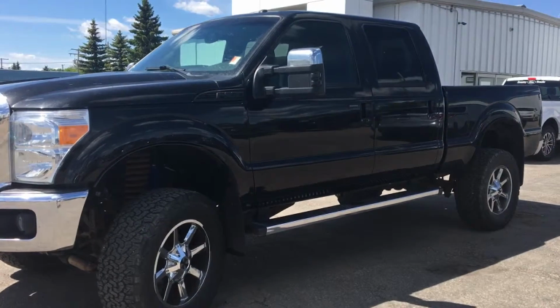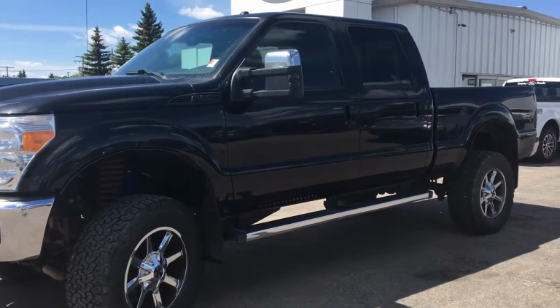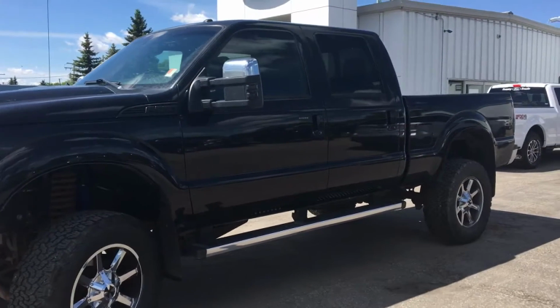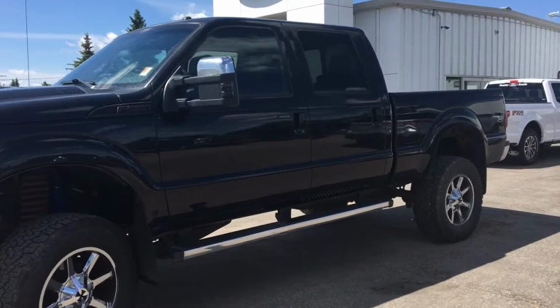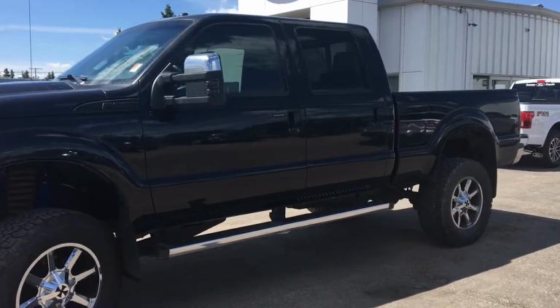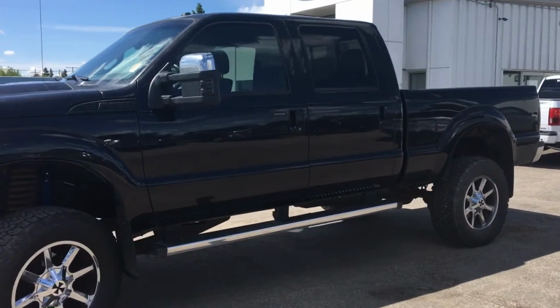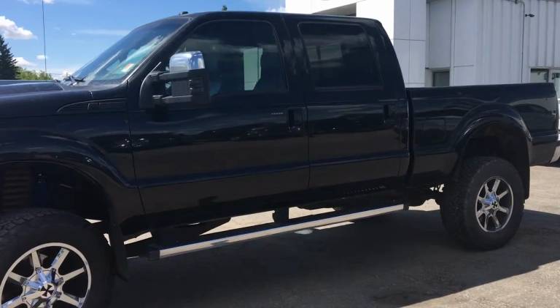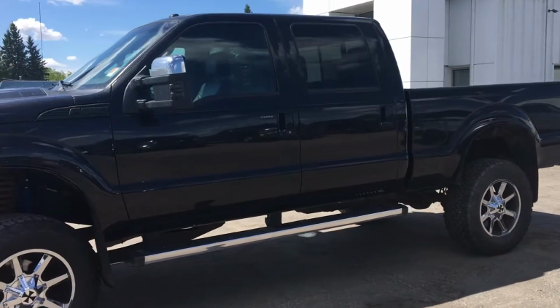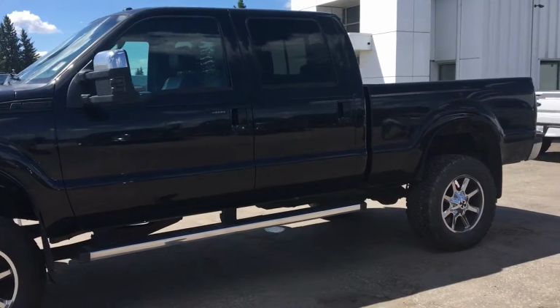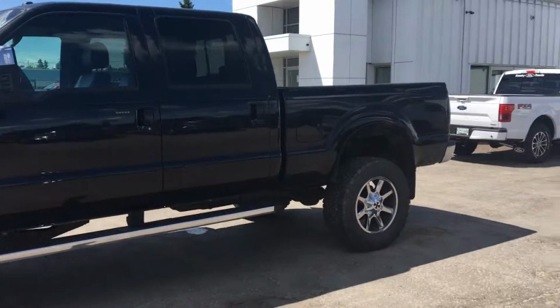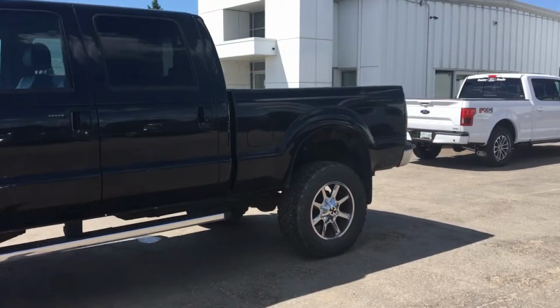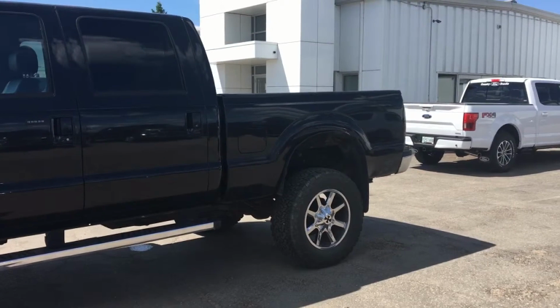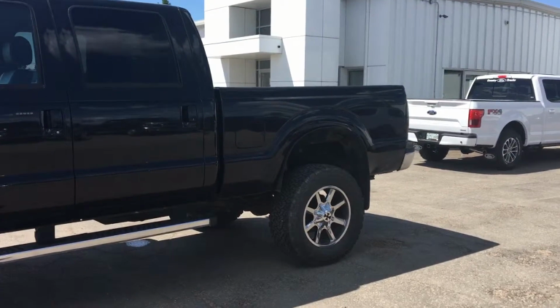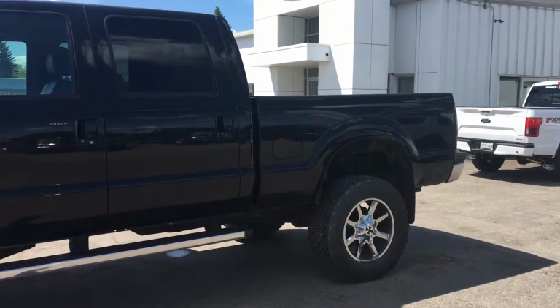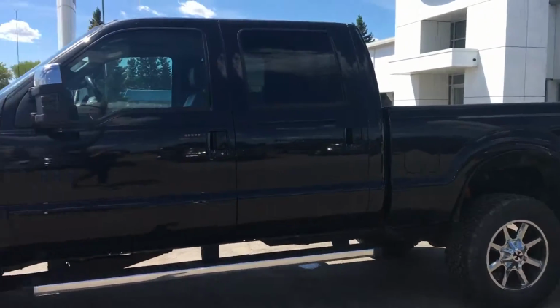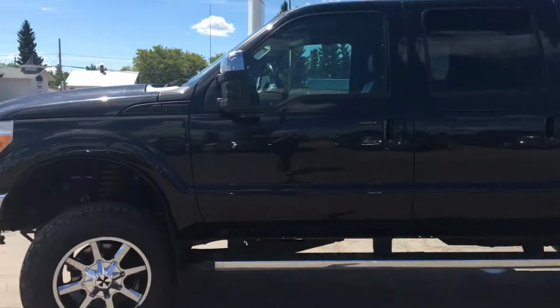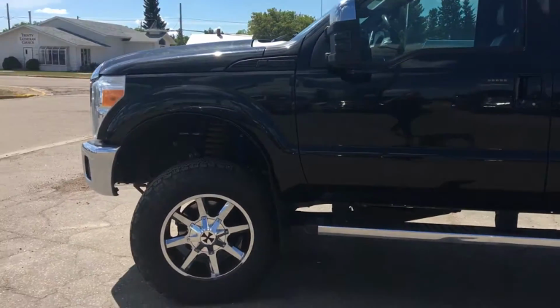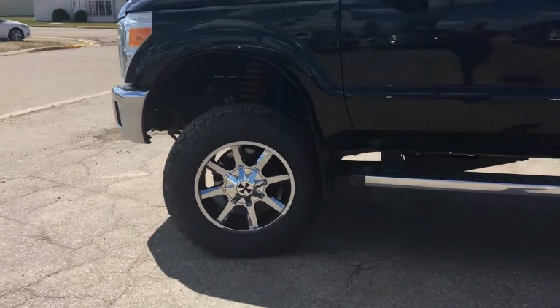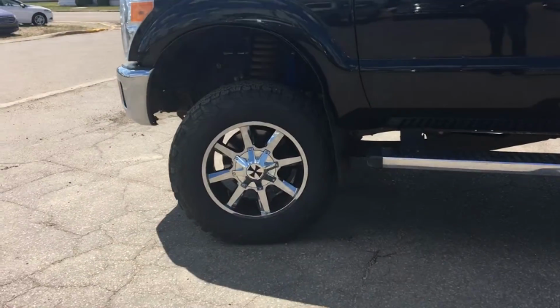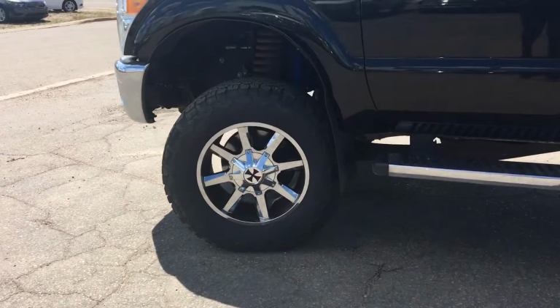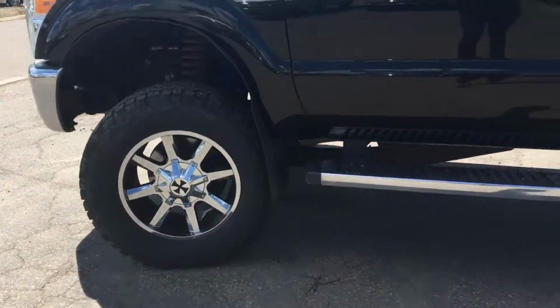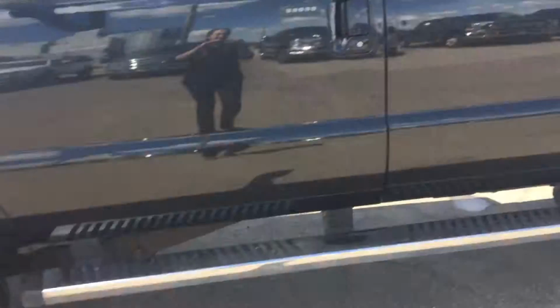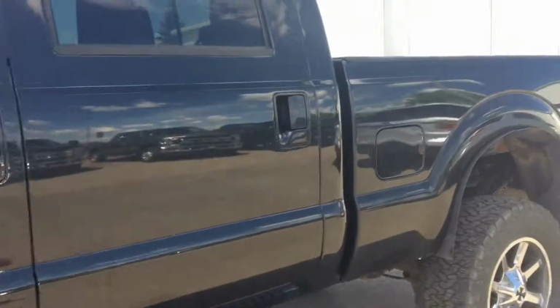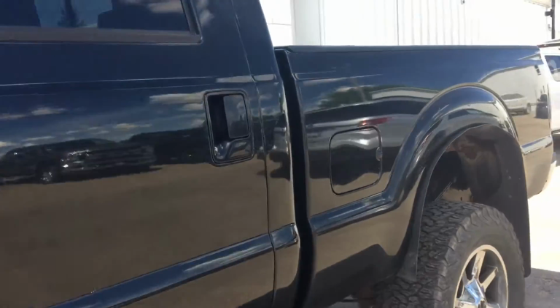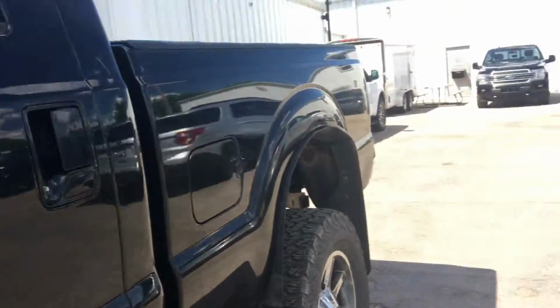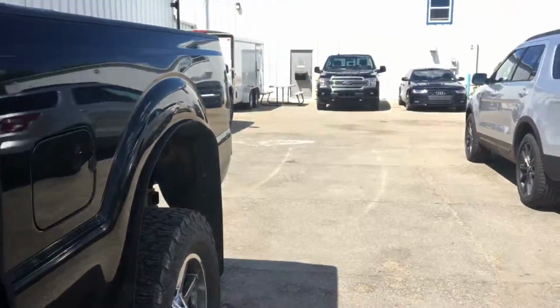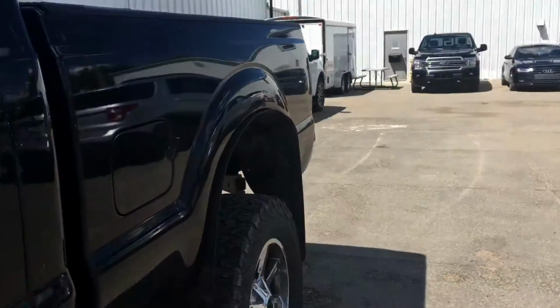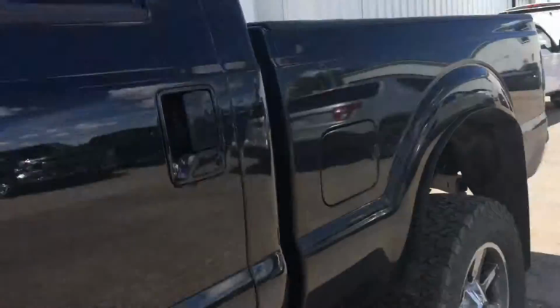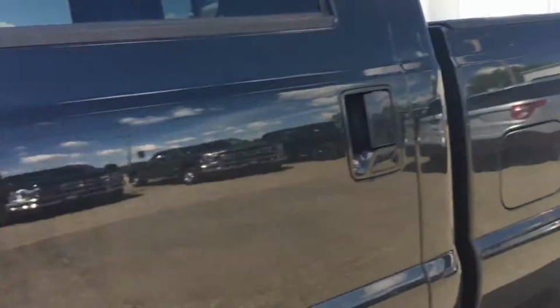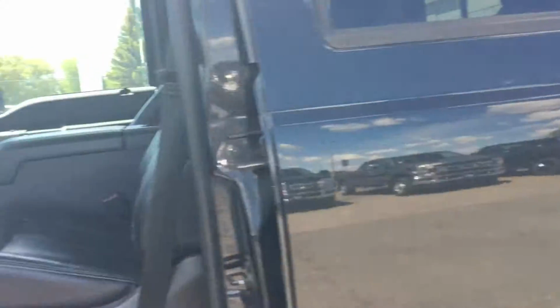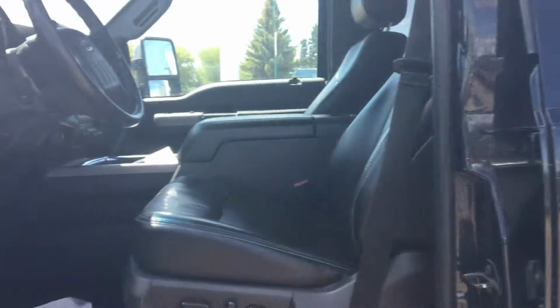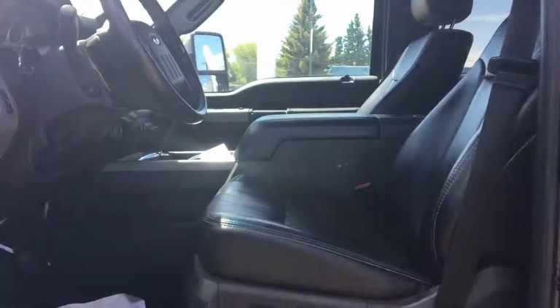So this is the 2015 F350 Lariat and it's got a 6.7 litre Power Stroke. We got some nice rims on it there. It does have an LED light bar on the front as well, and we're just going to take a look inside.